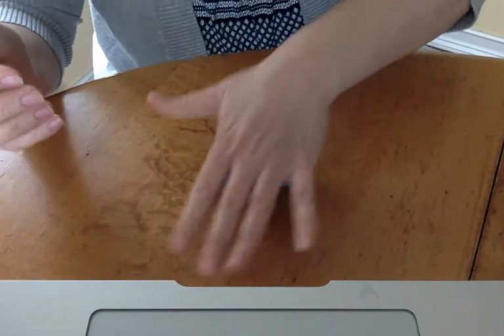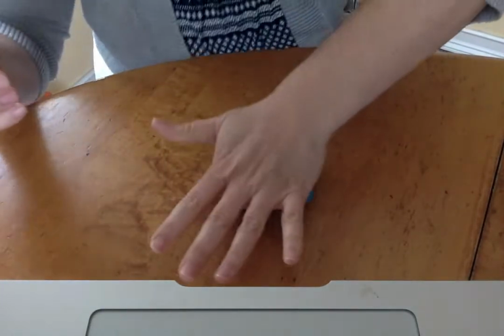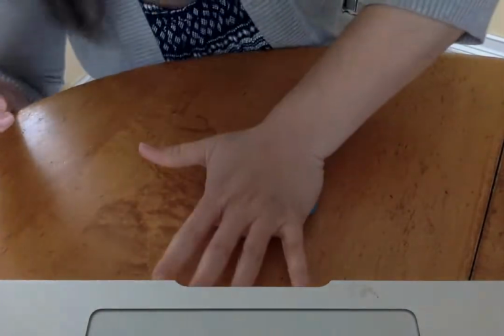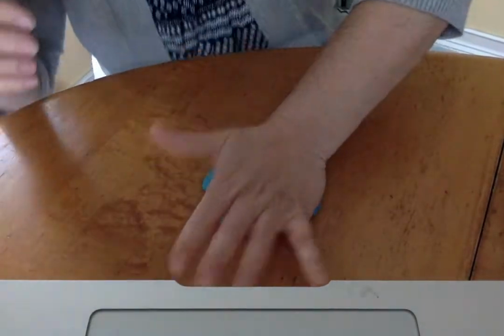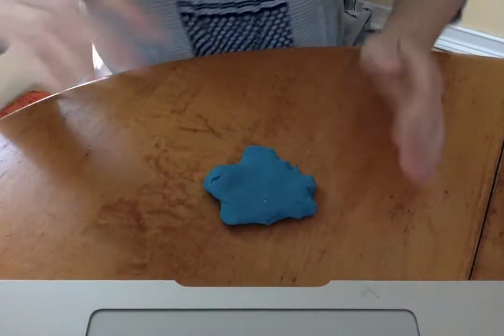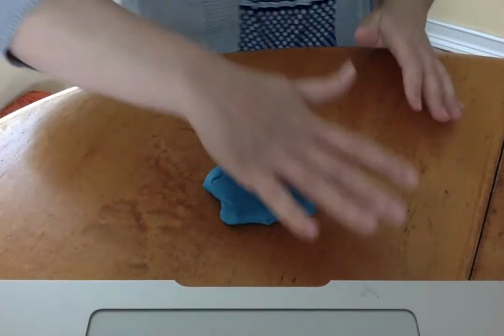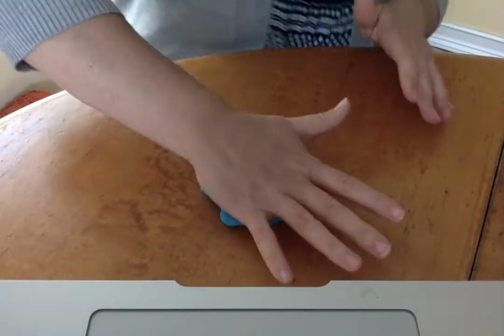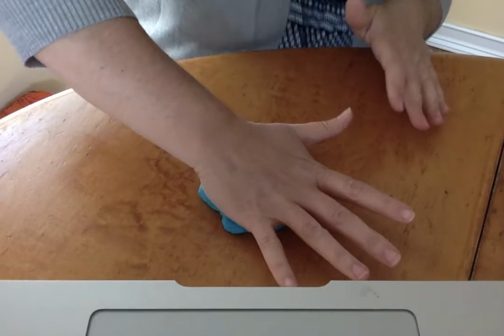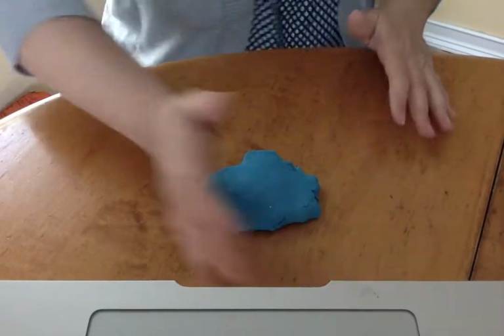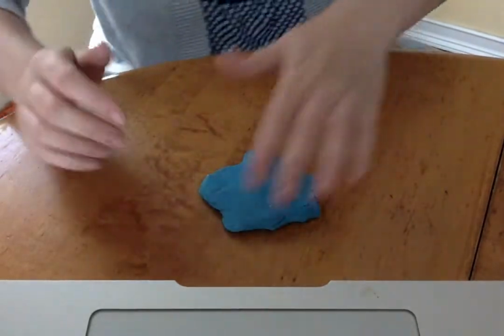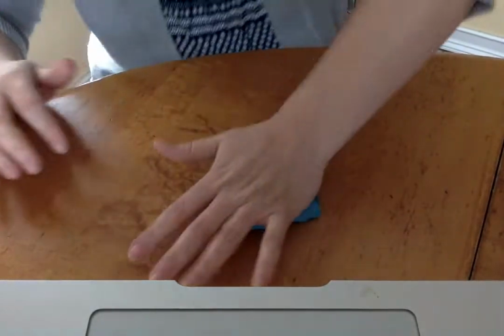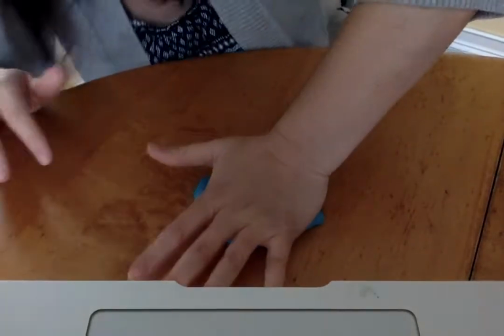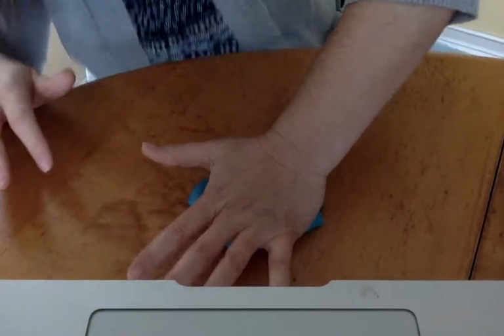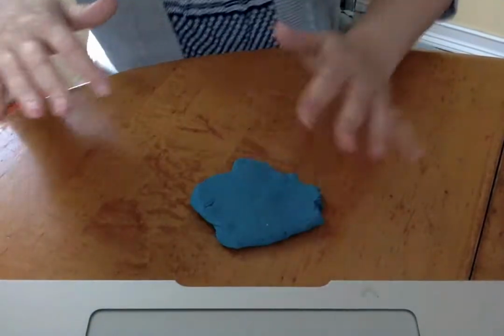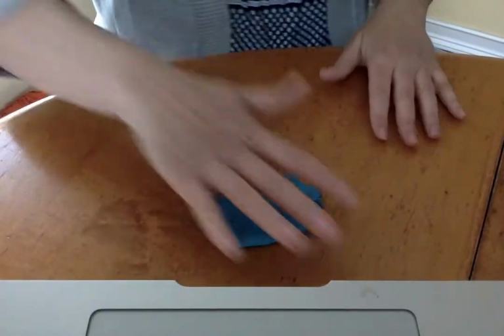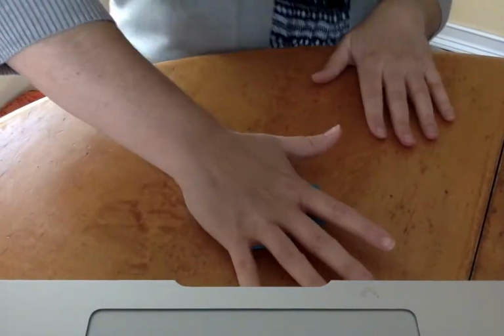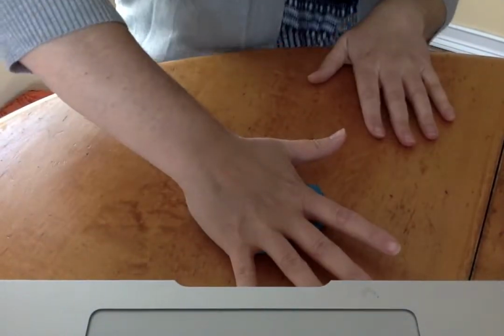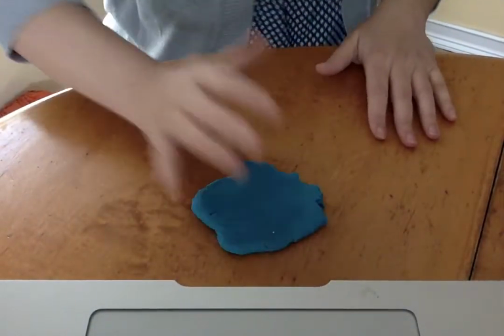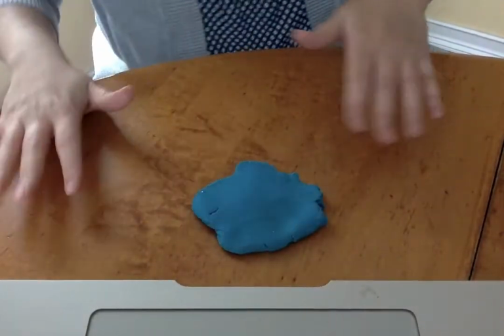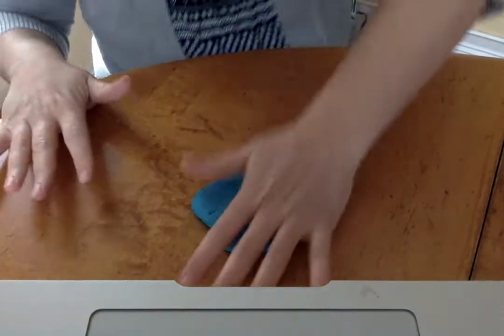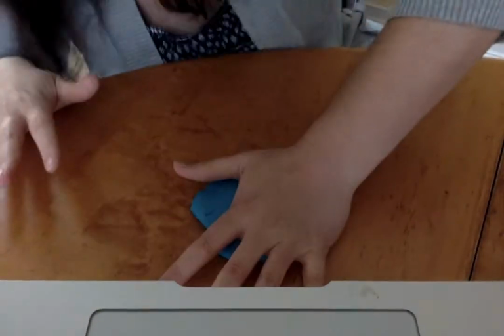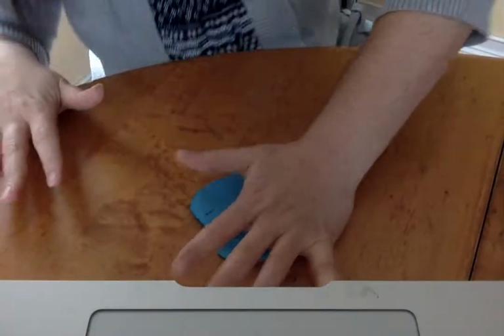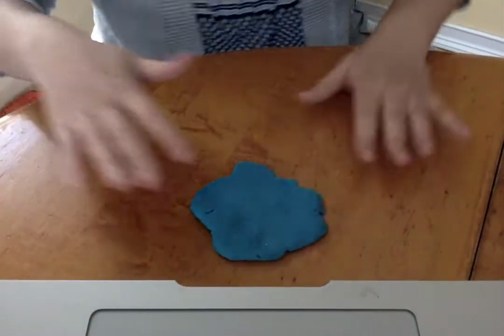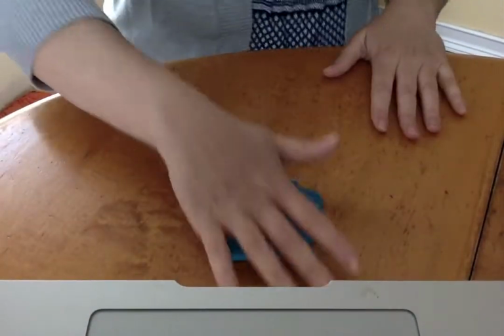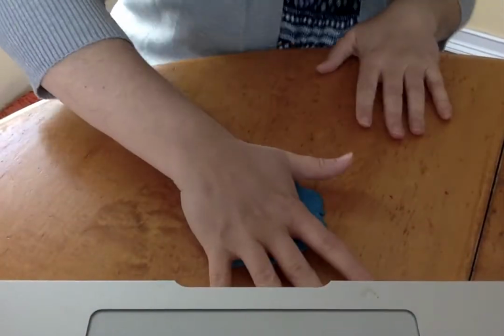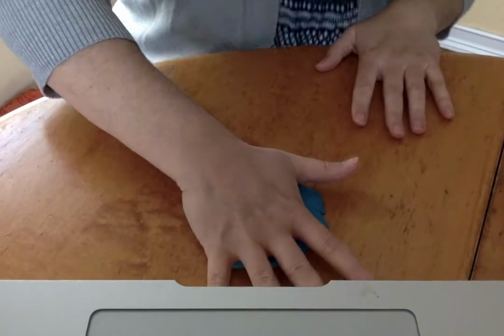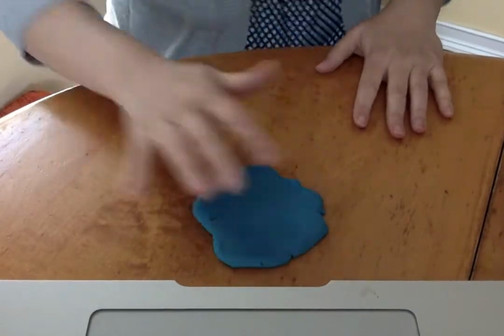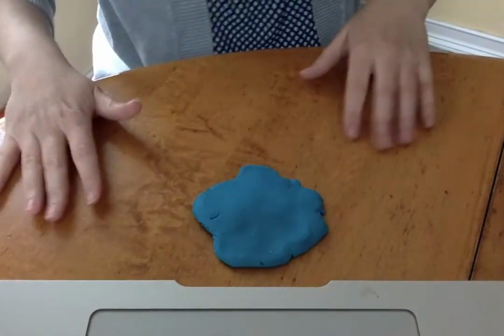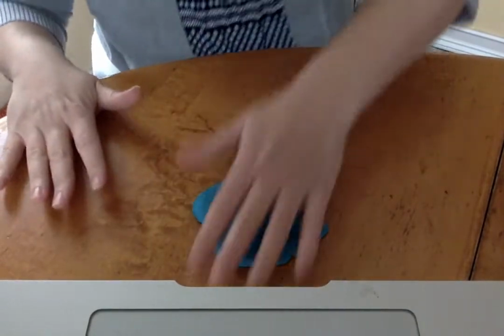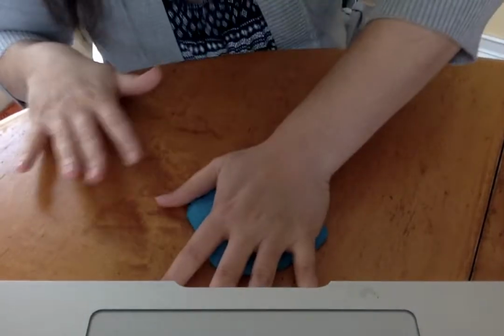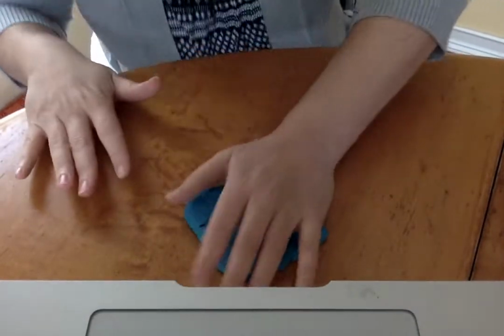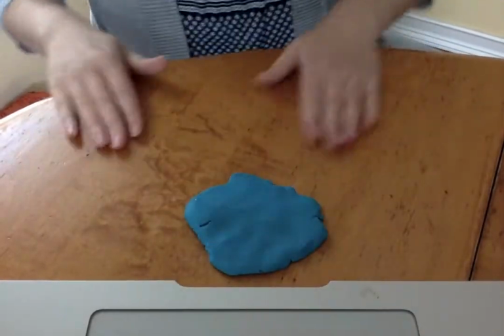Pat, pat, pat the dough. Pat it down real good. Pat, pat, pat the dough. Pat it like you should.